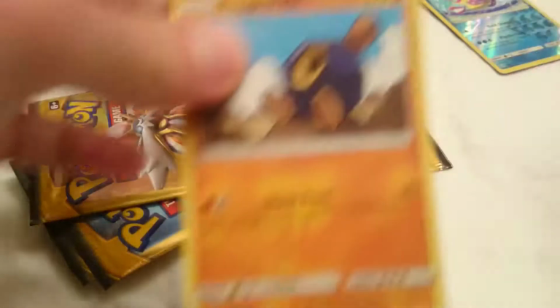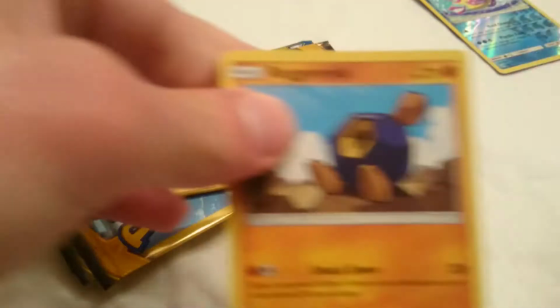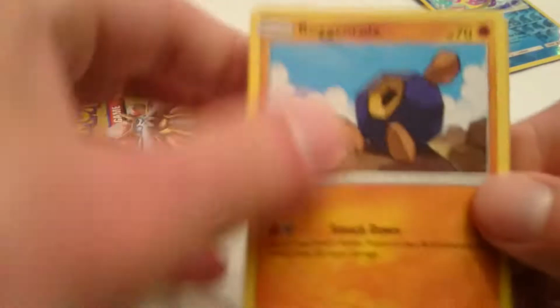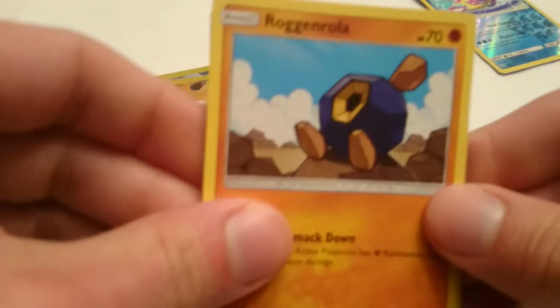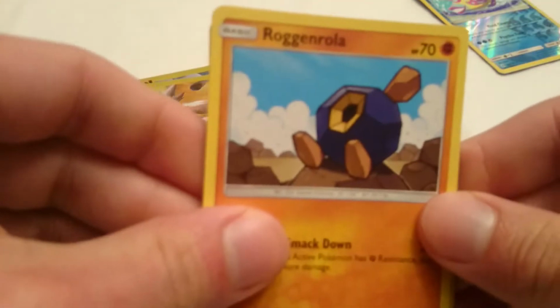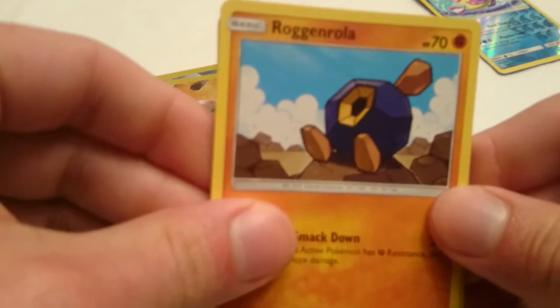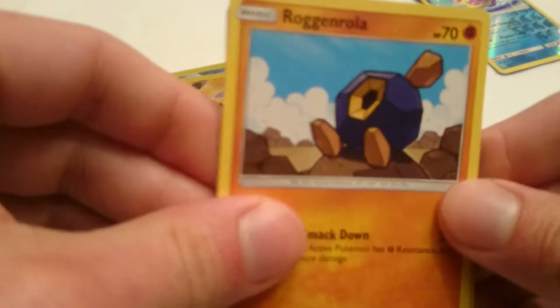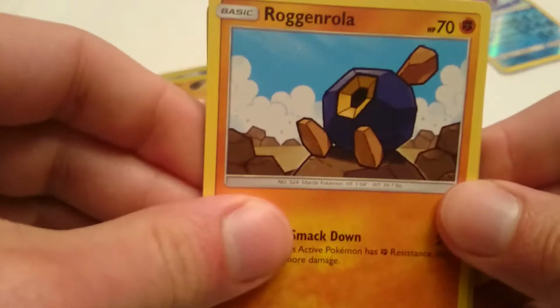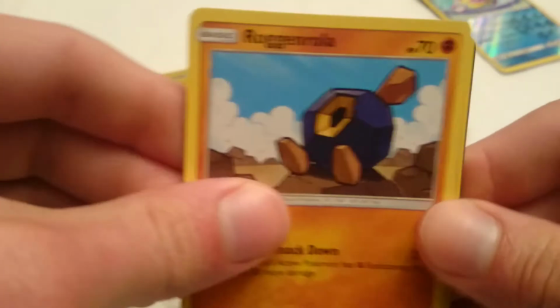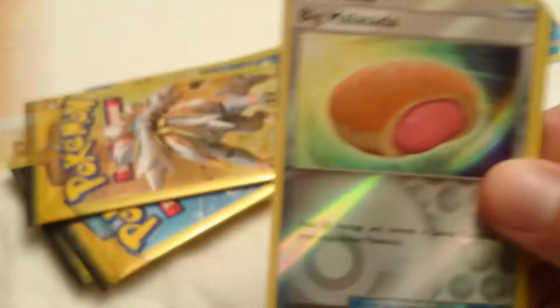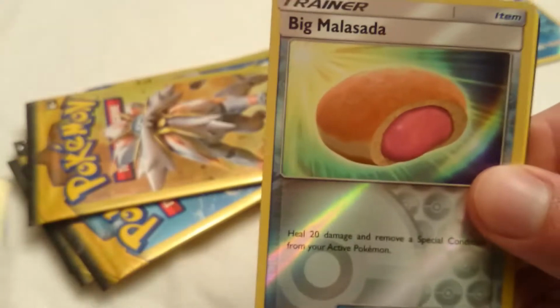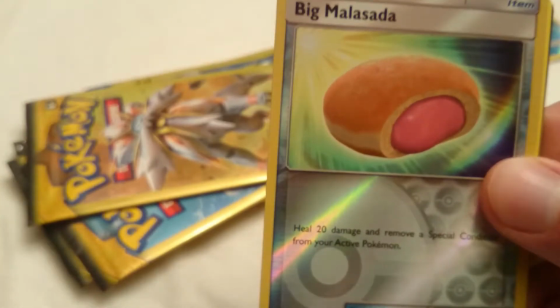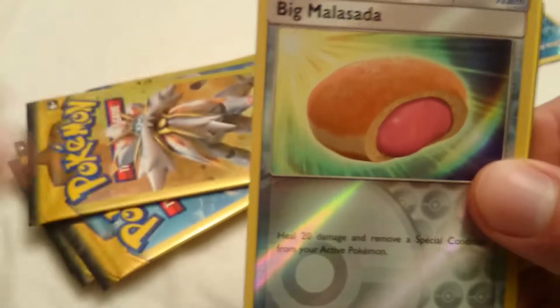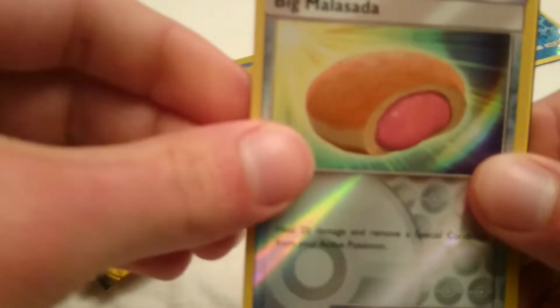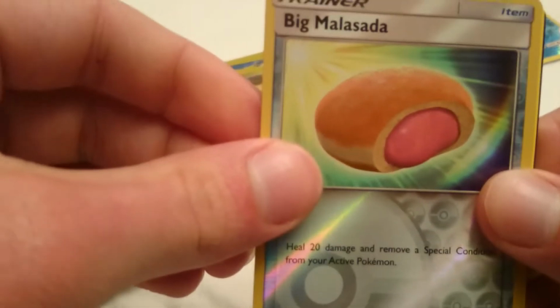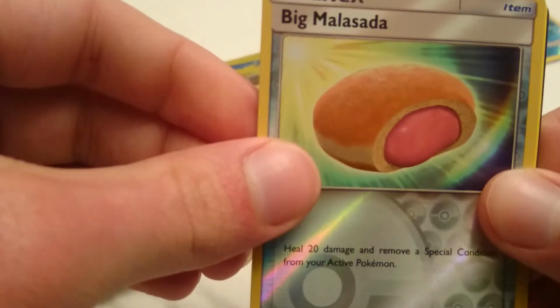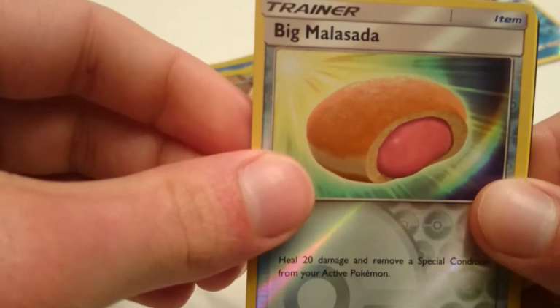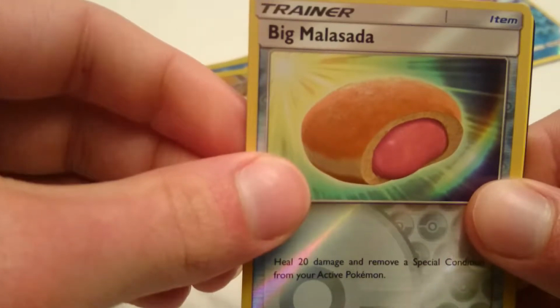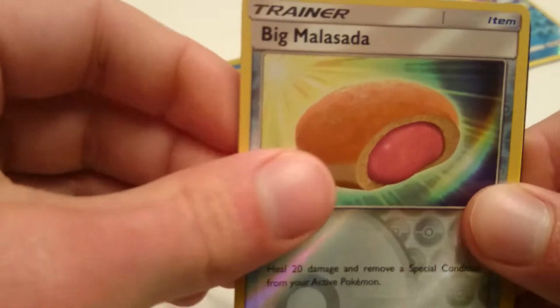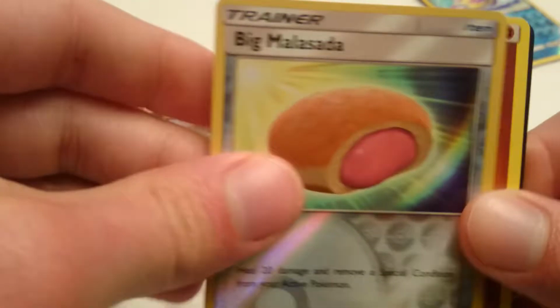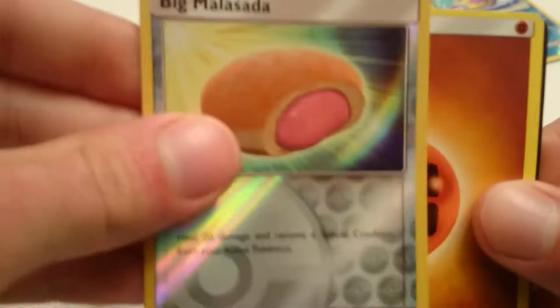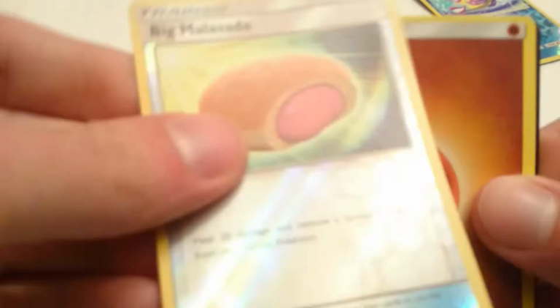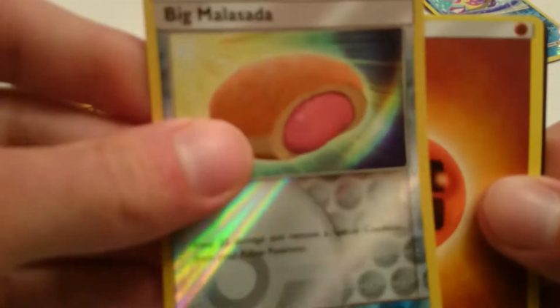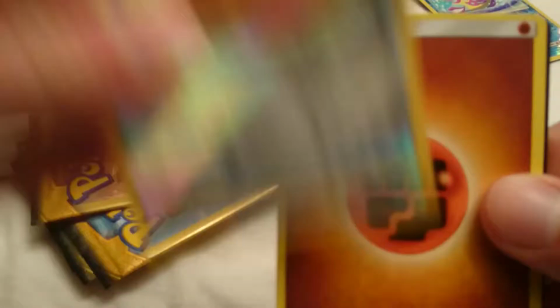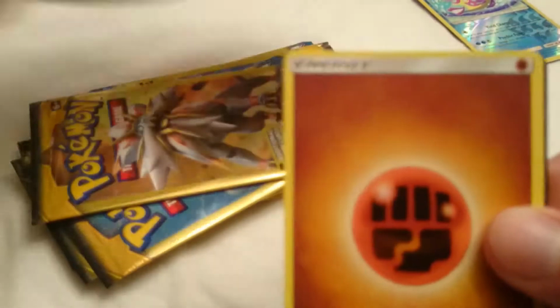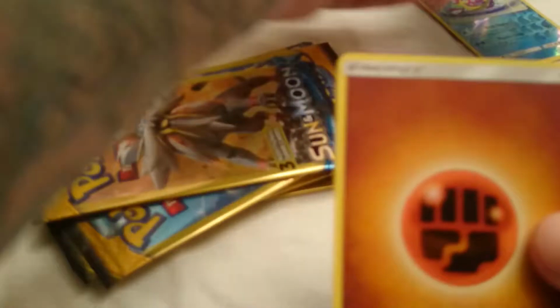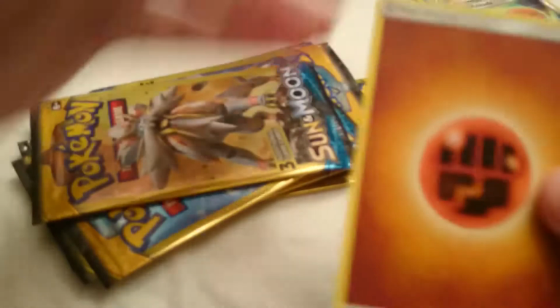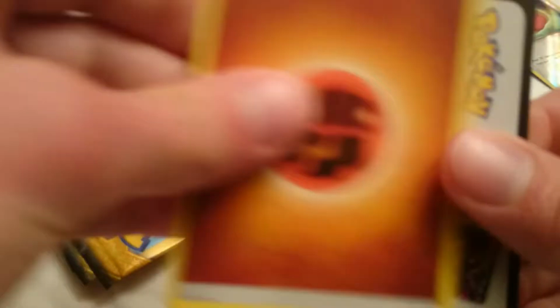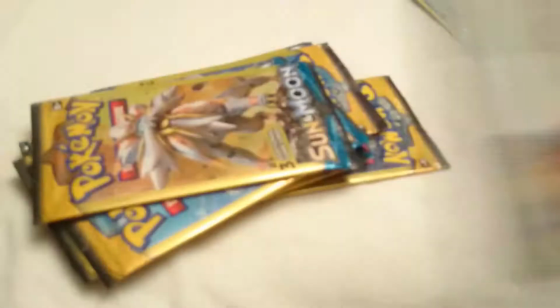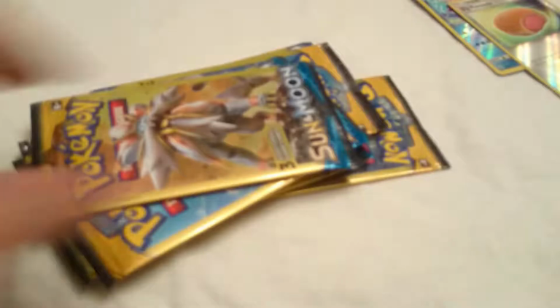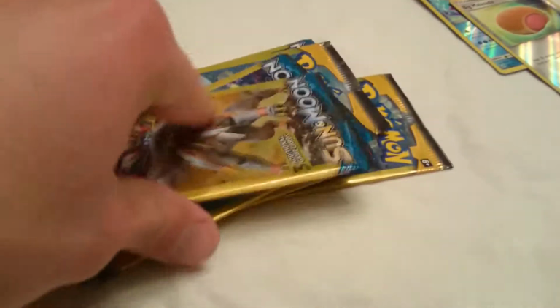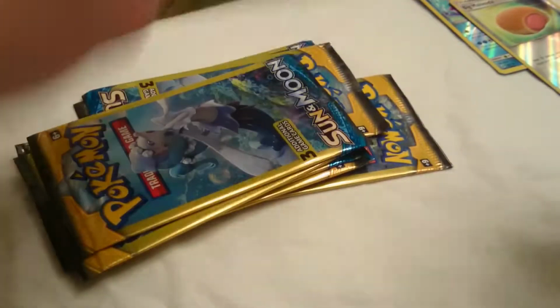Shredding packs — we got a Rag and Rolla, a Big Malsada reverse holo, and a Fighting Energy.